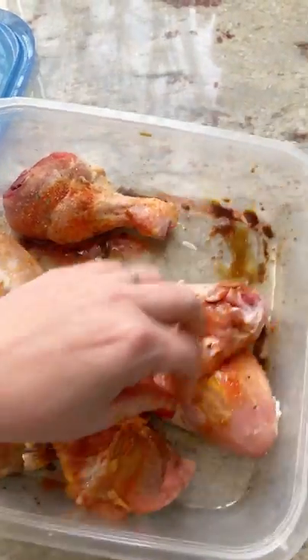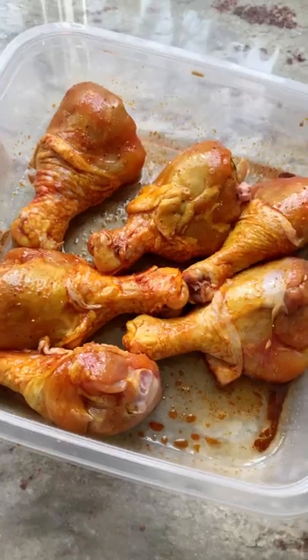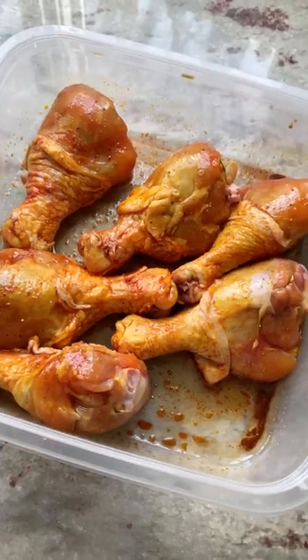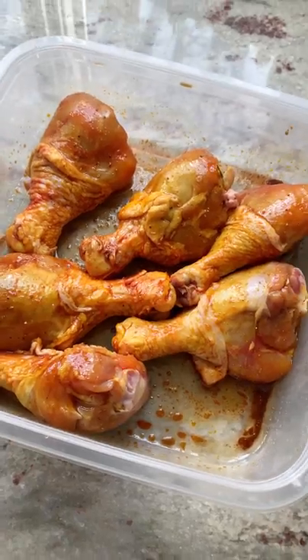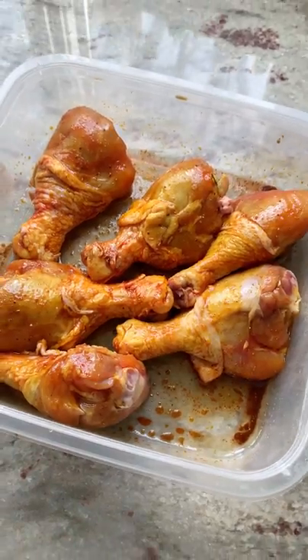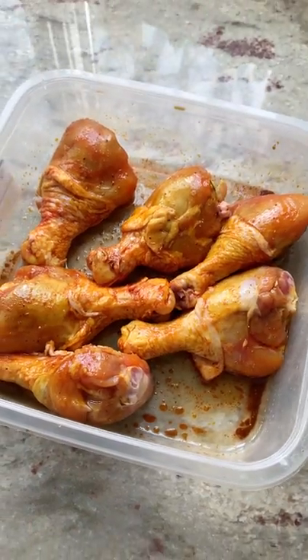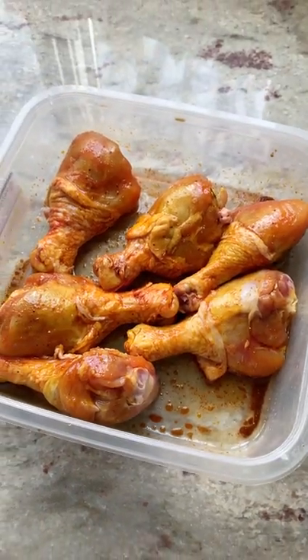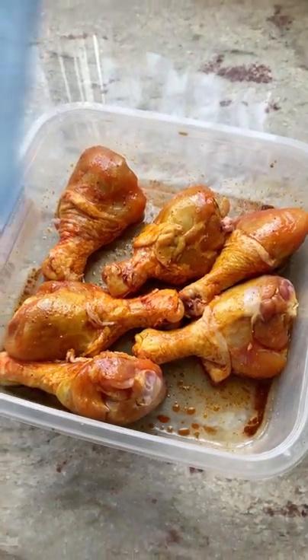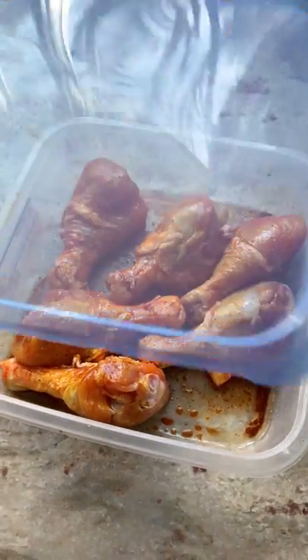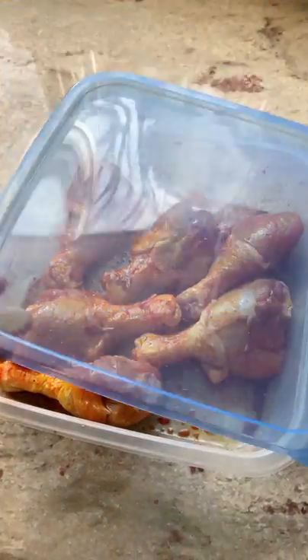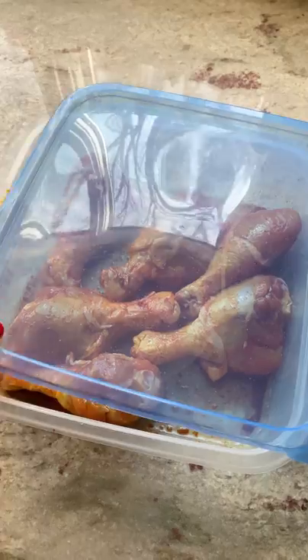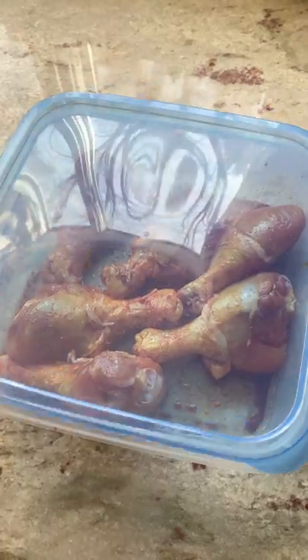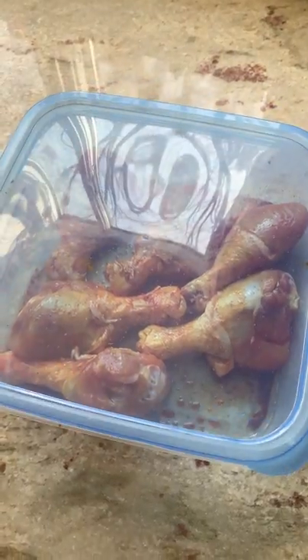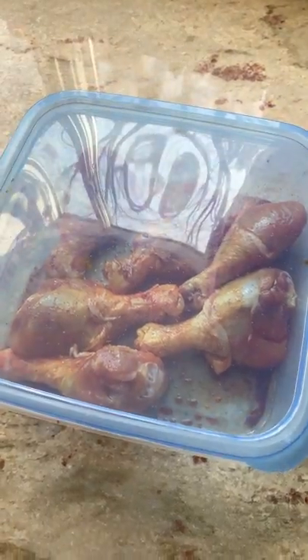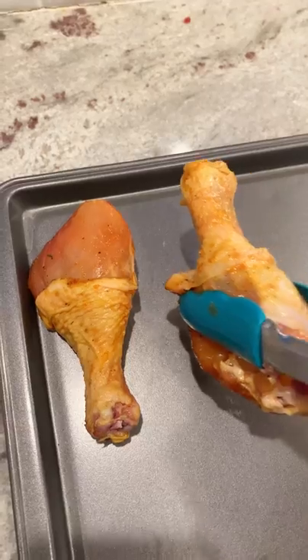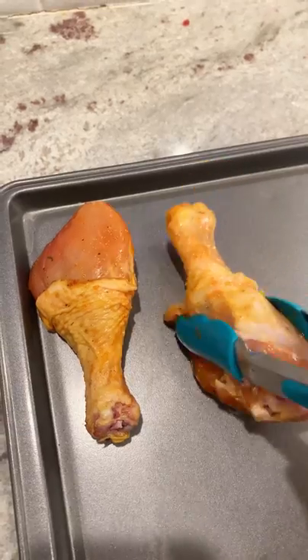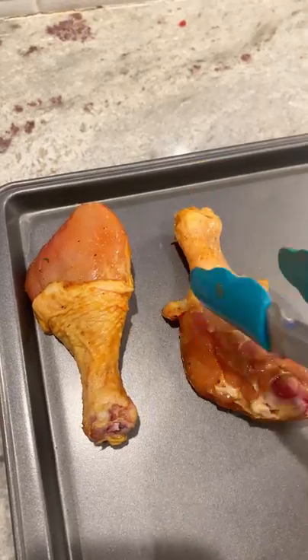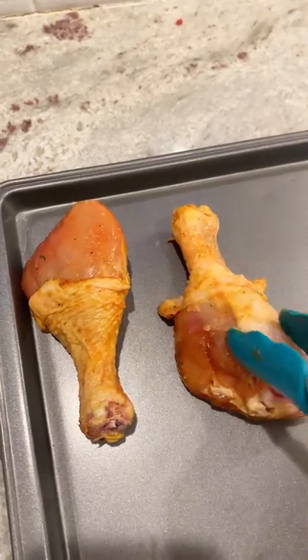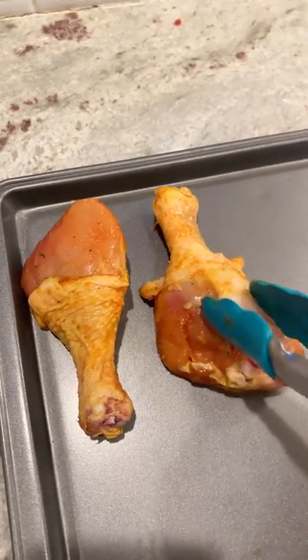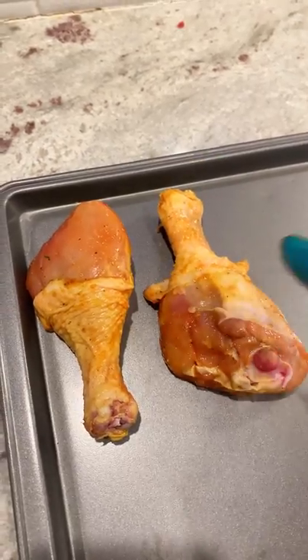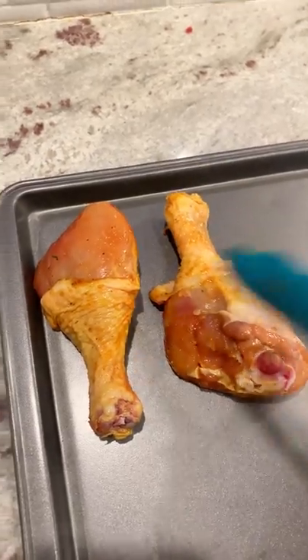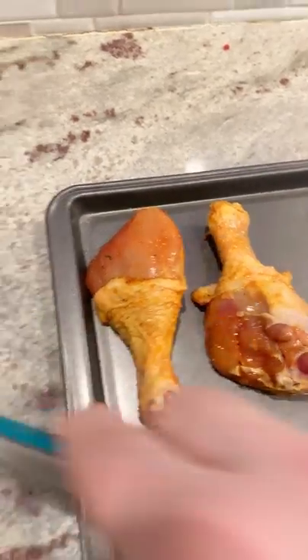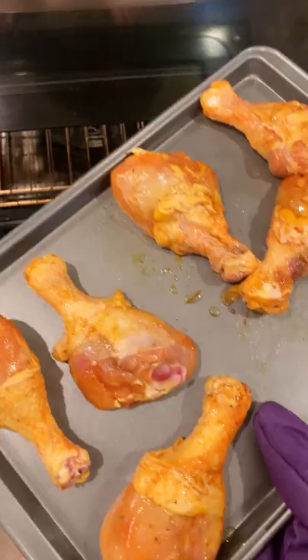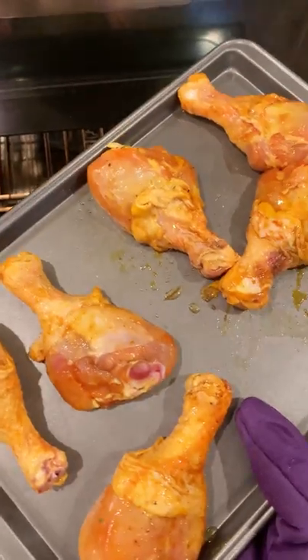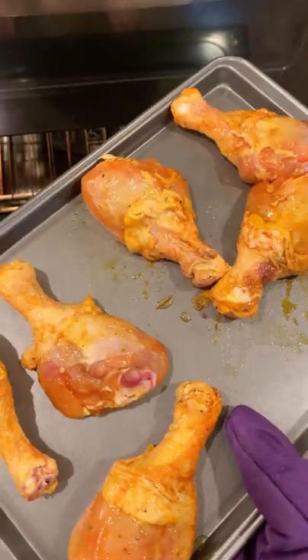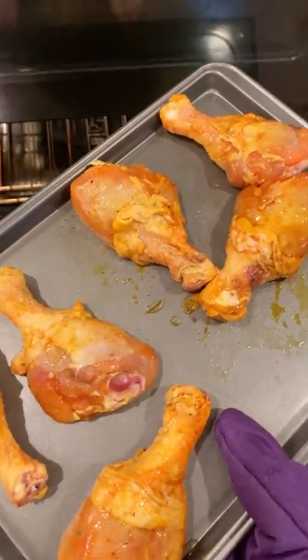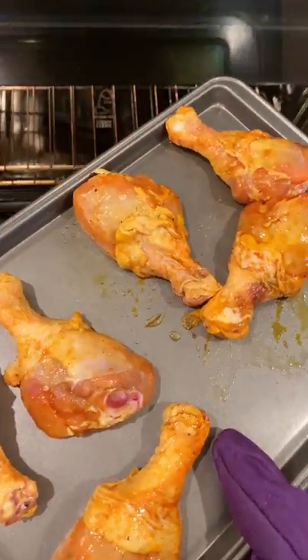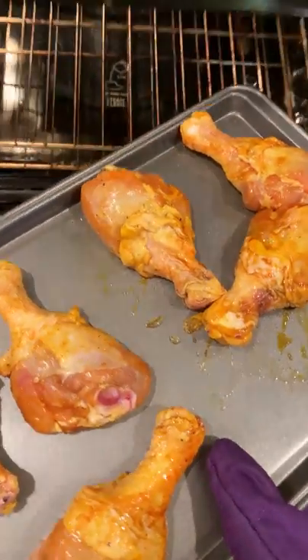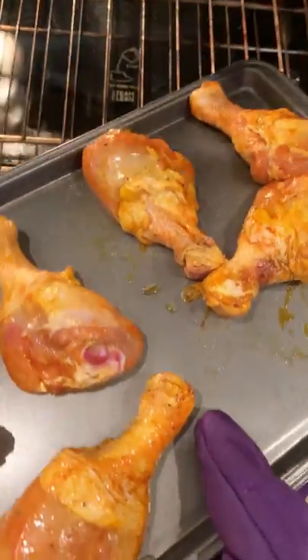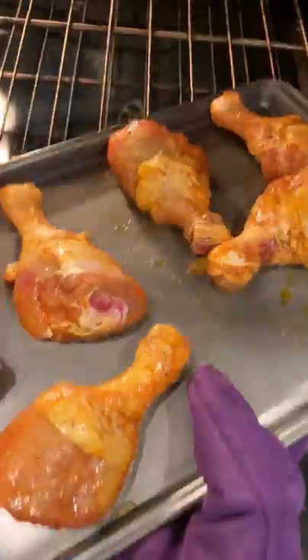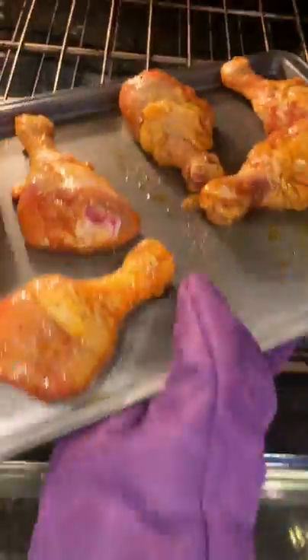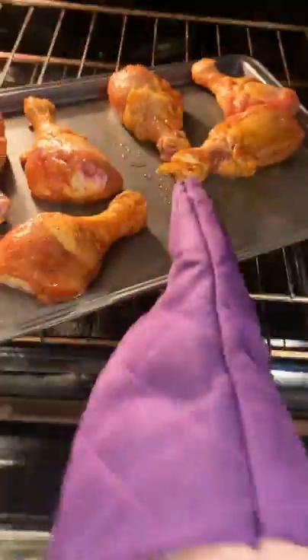I prefer to marinate overnight, but if you only got a couple hours, do a couple hours. Lay it down in a baking sheet when you're ready to go, and bake it at 375 for 25 minutes.